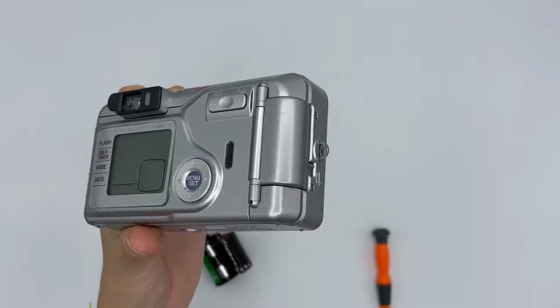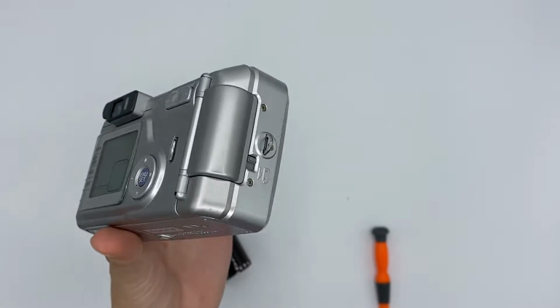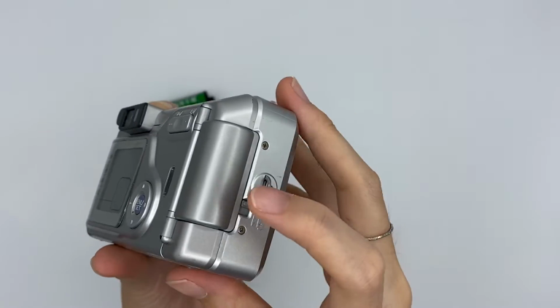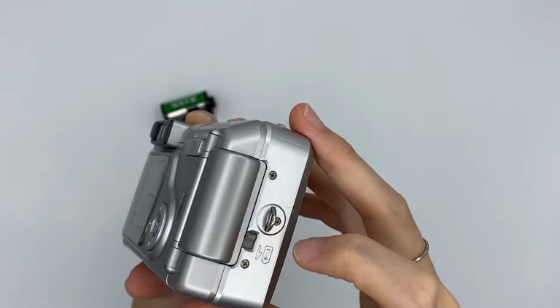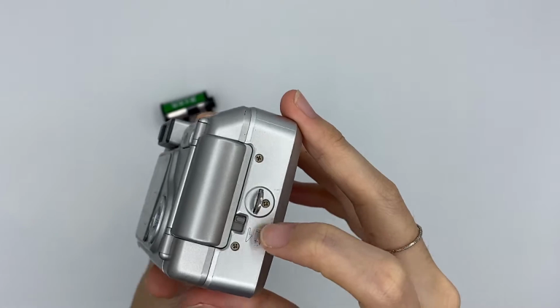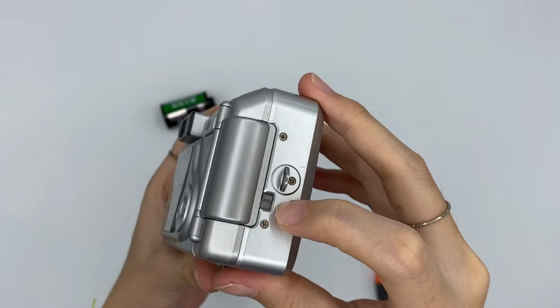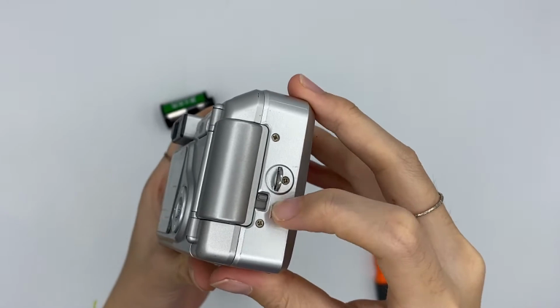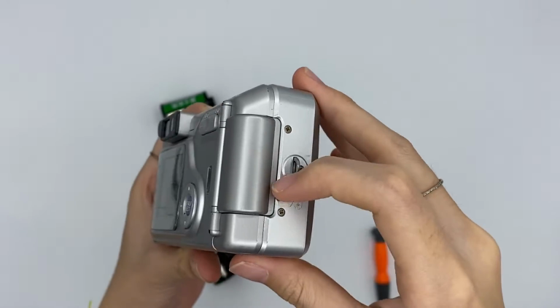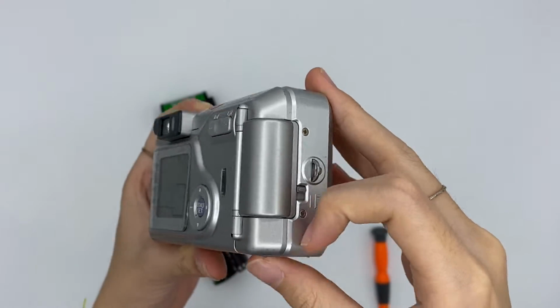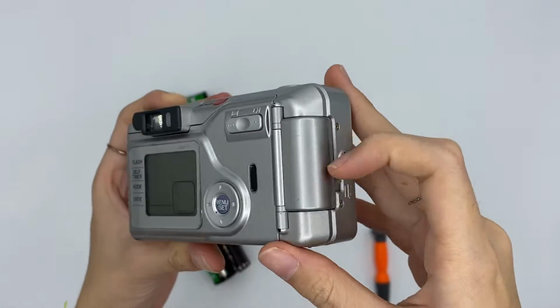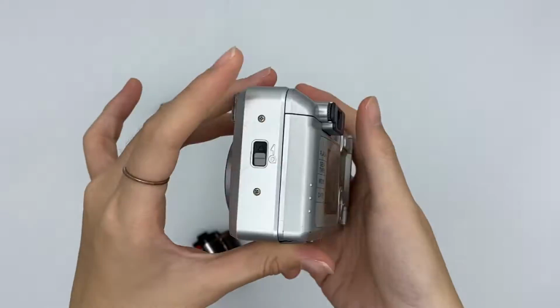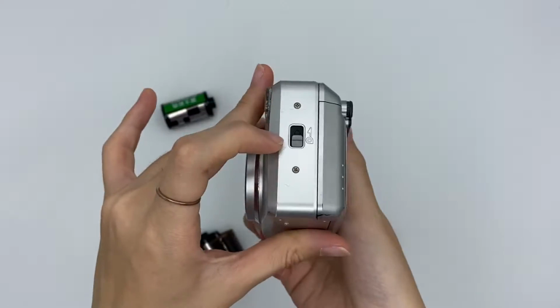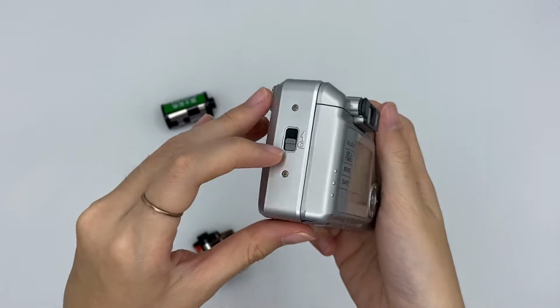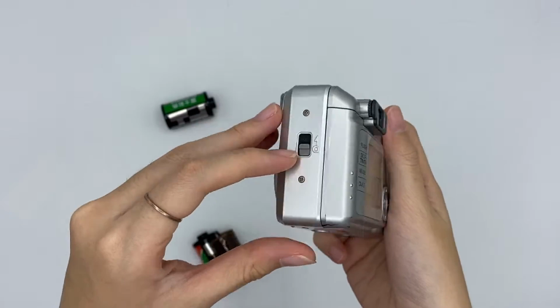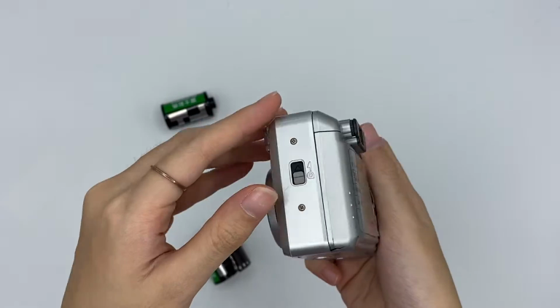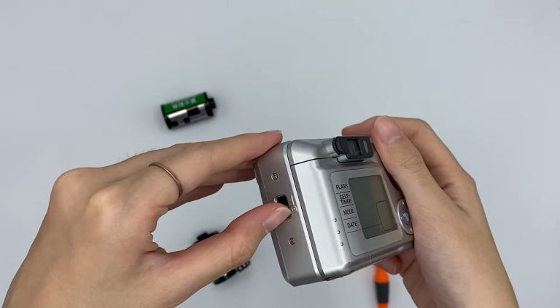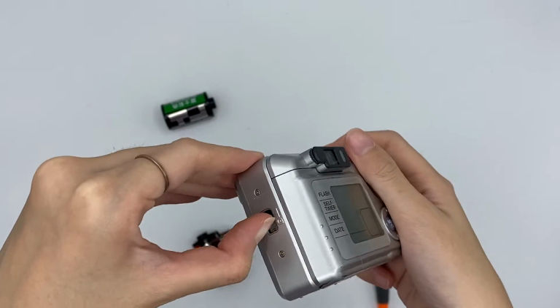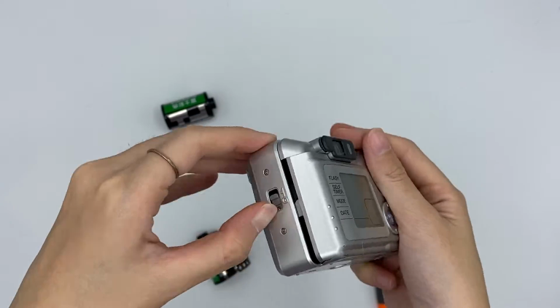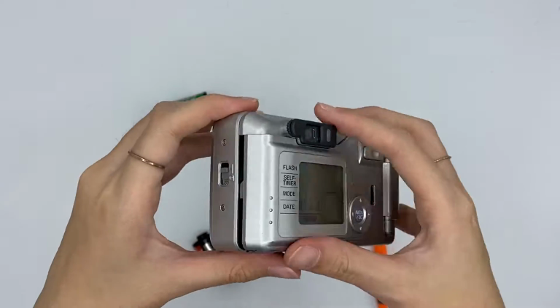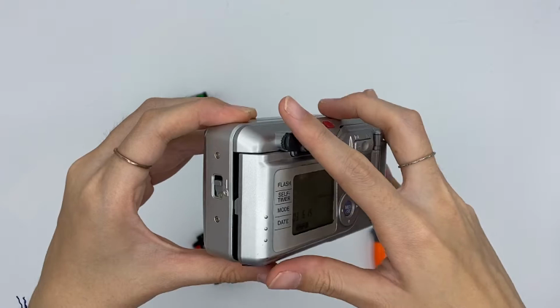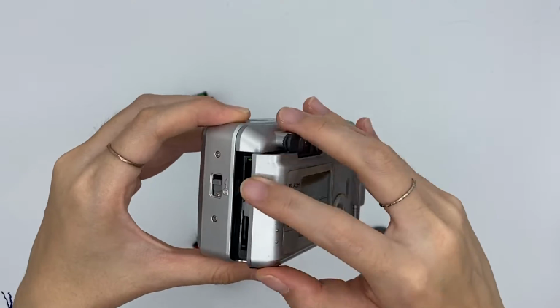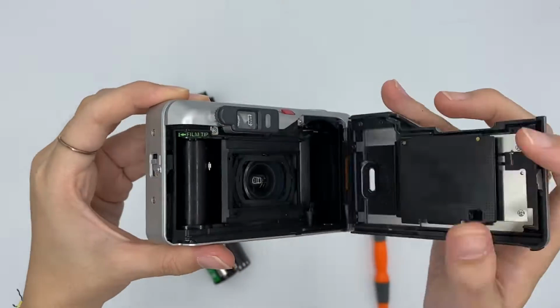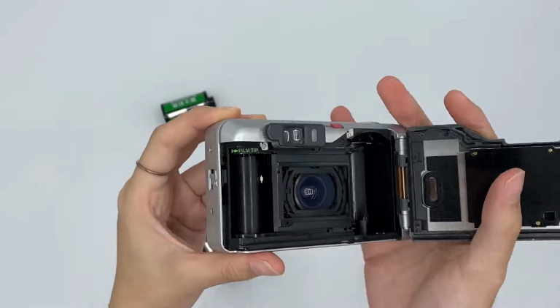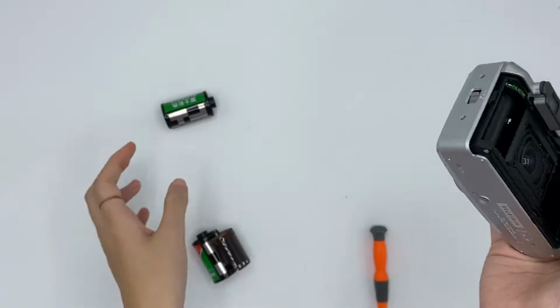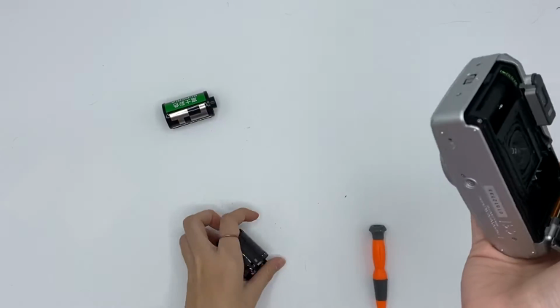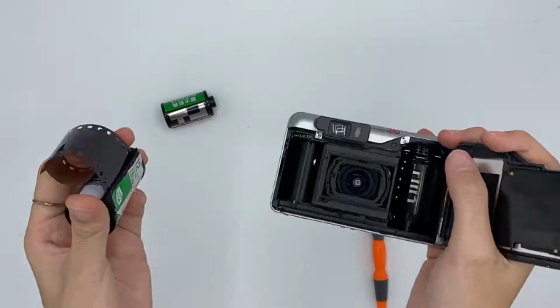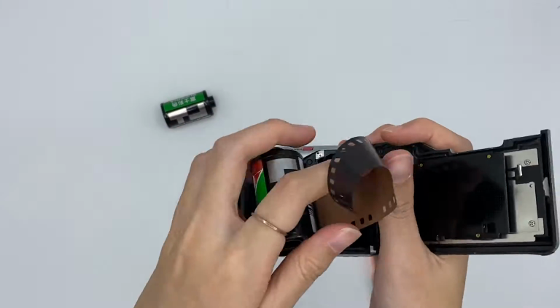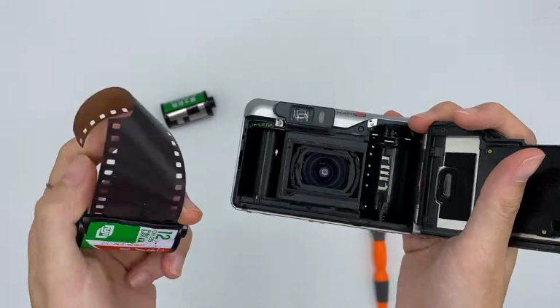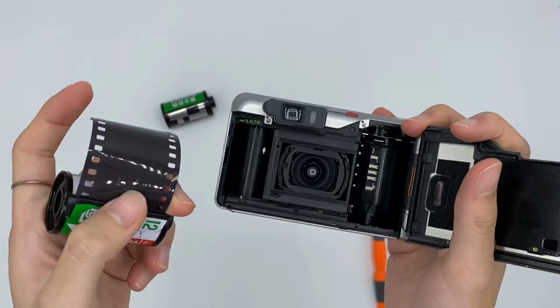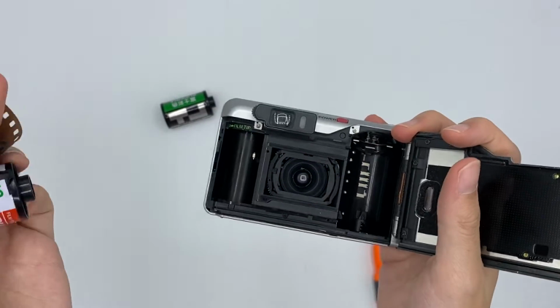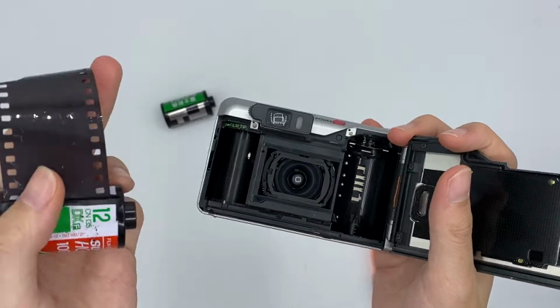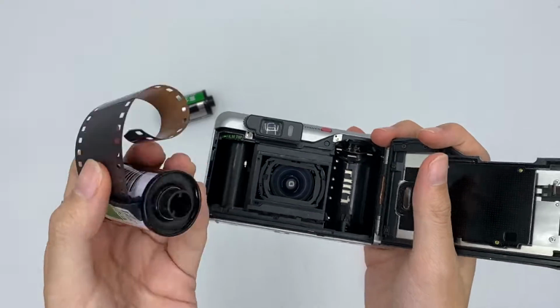This is where you place your battery. You can just push down to open it and to insert the film, you need to push up to open it. So I want you to insert it first.